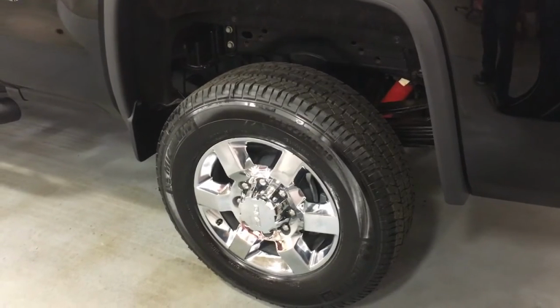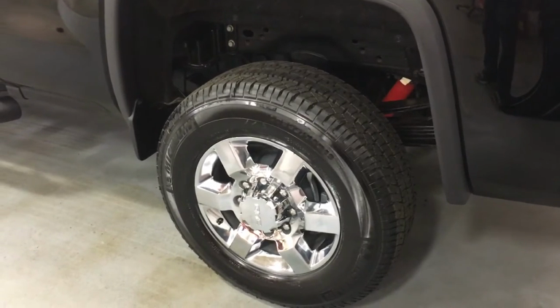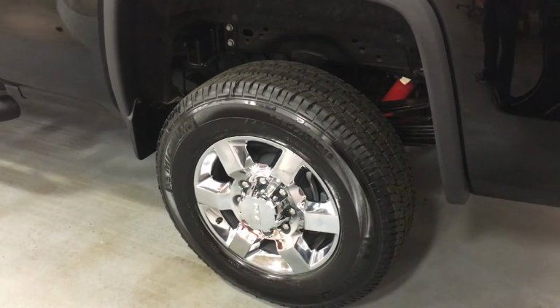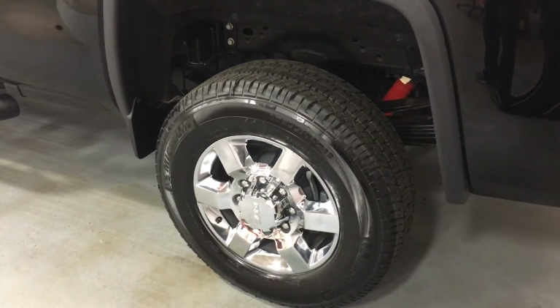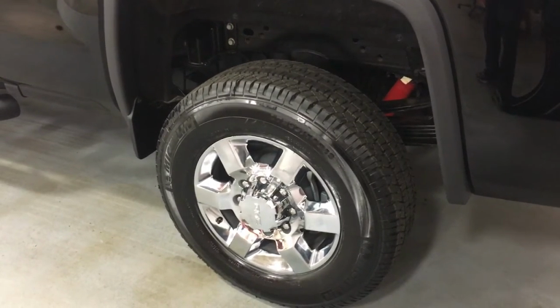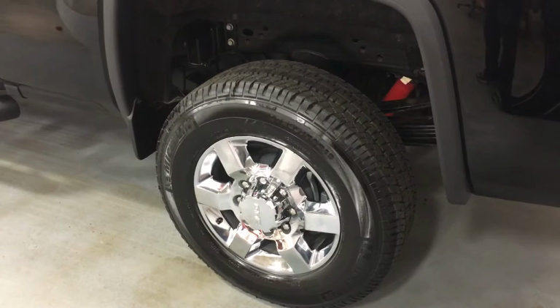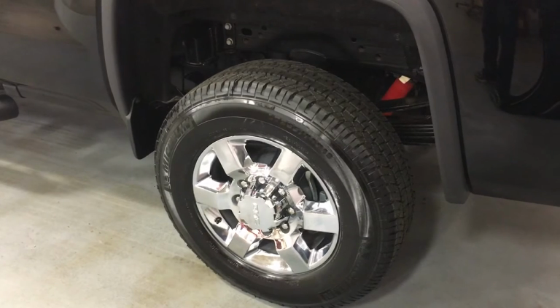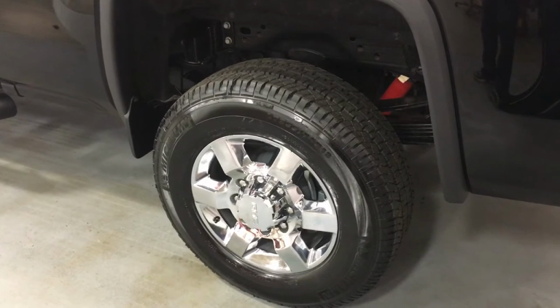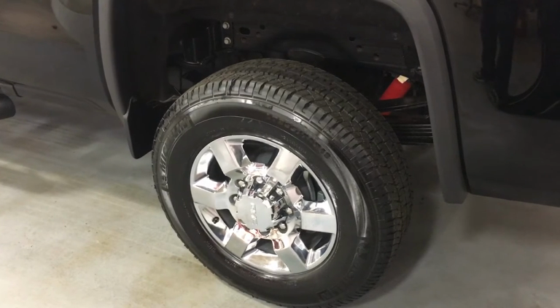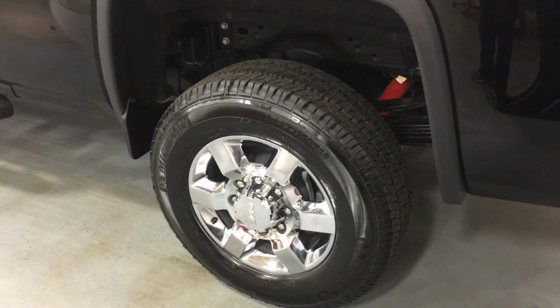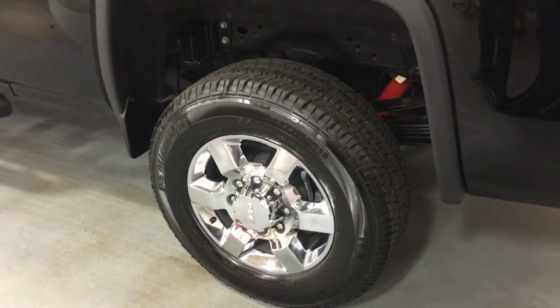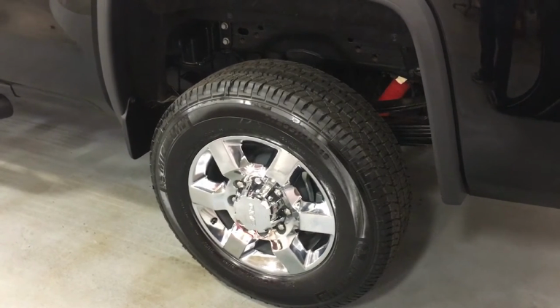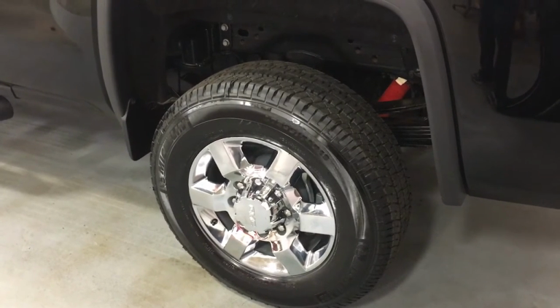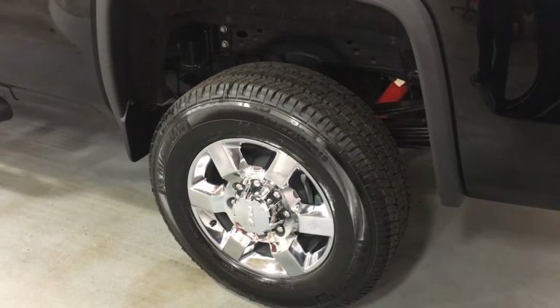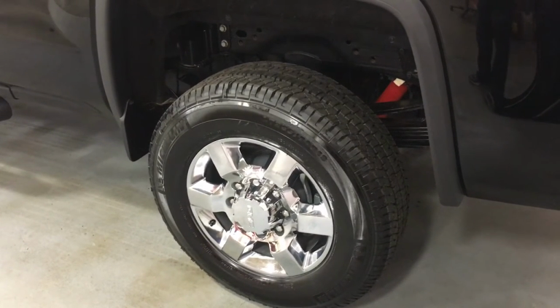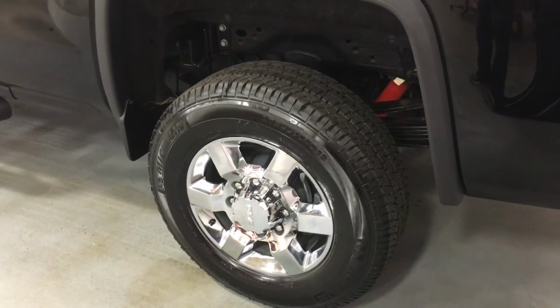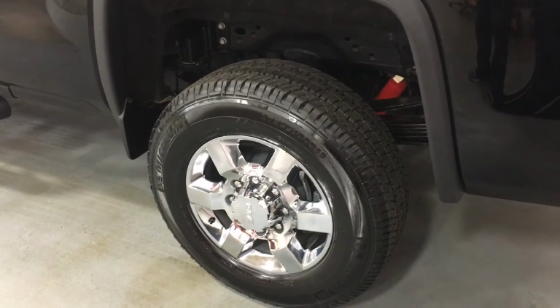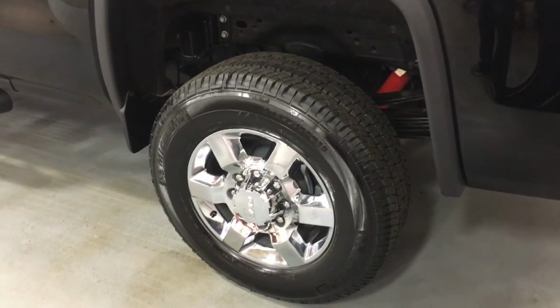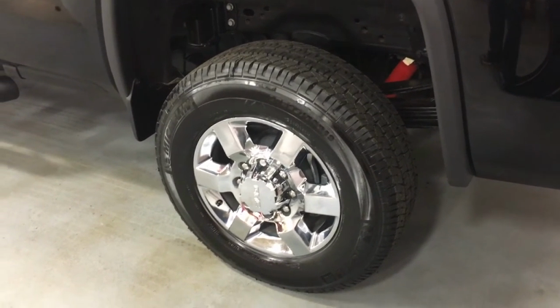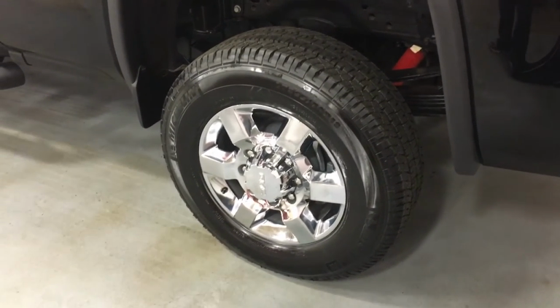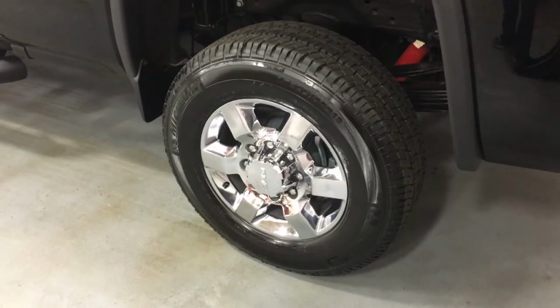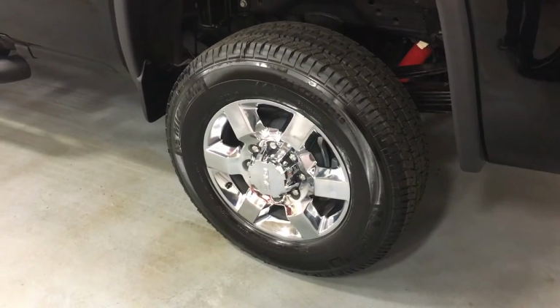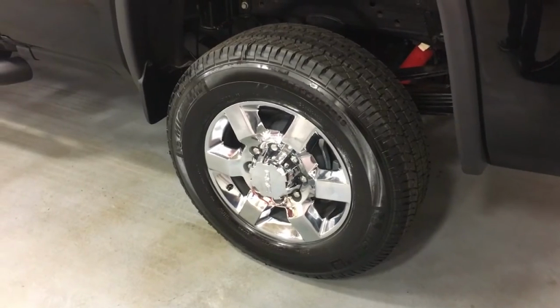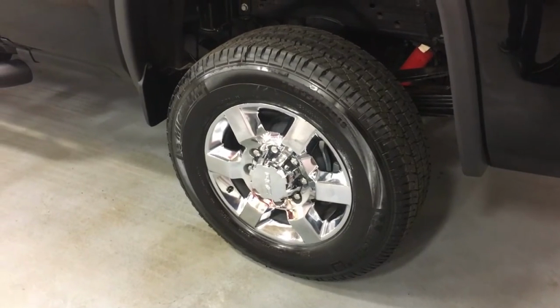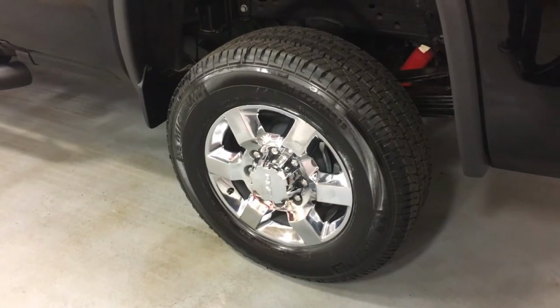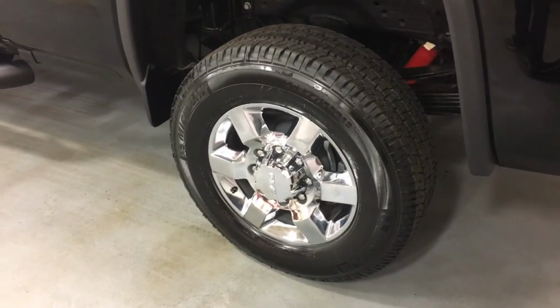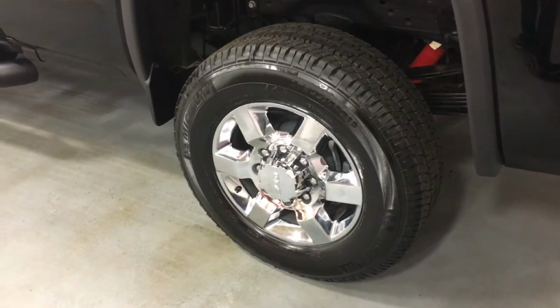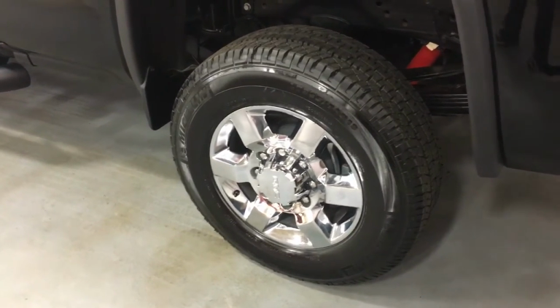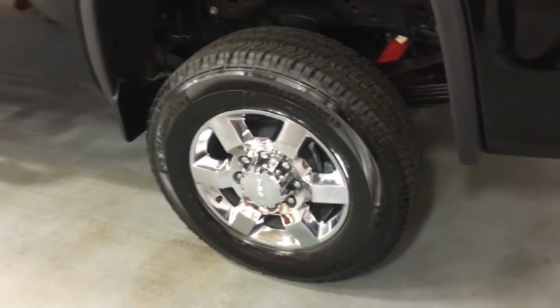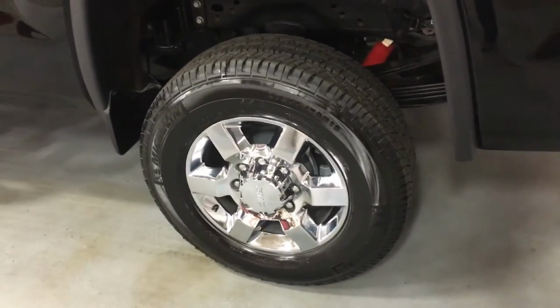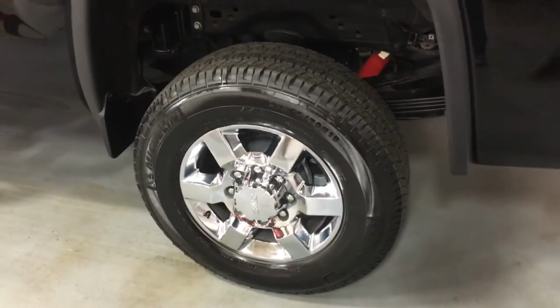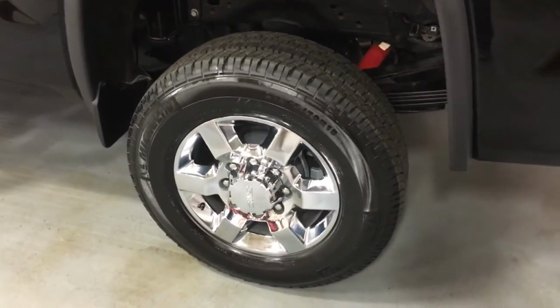This ground effects edition does have the off-road chassis package. You can see those Rancho brand twin-tube shocks behind those awesome chrome-clad aluminum wheels — 18 inches — with huge all-terrain tires on them.